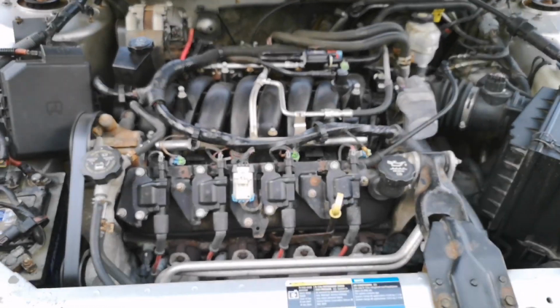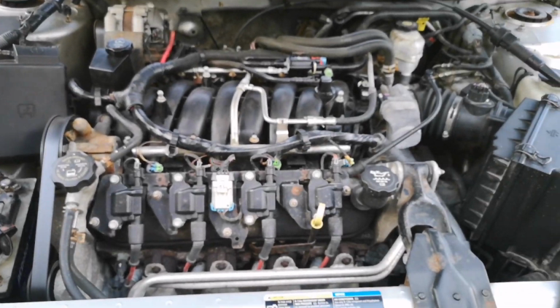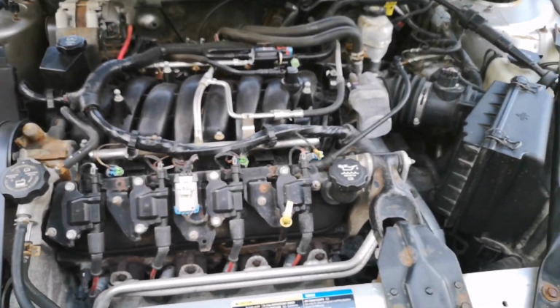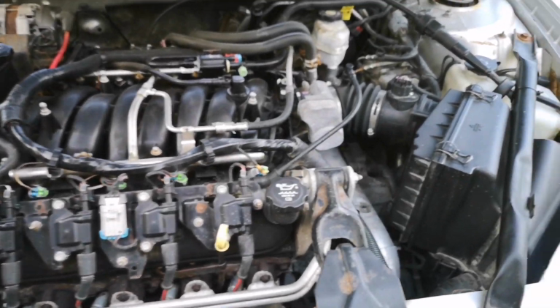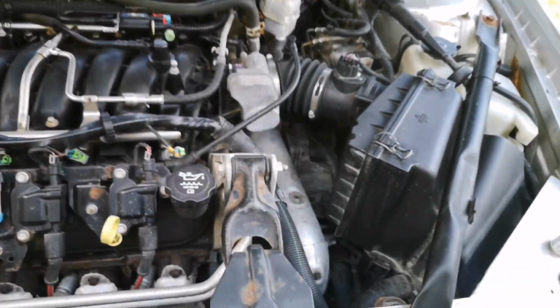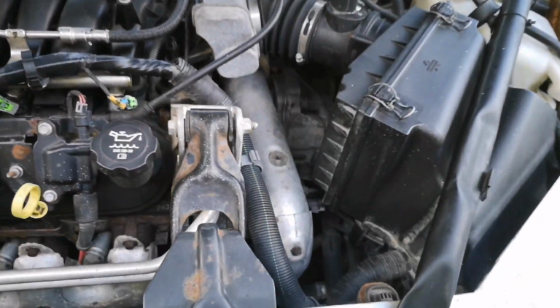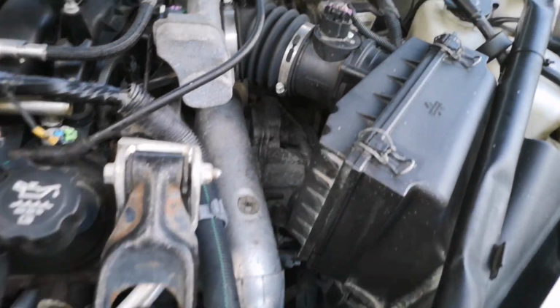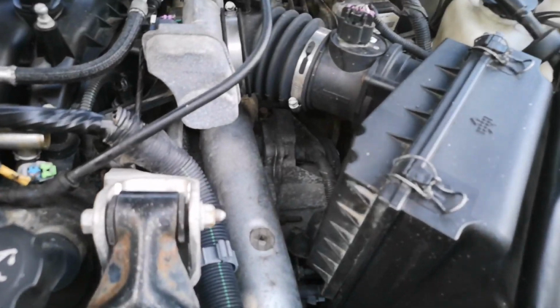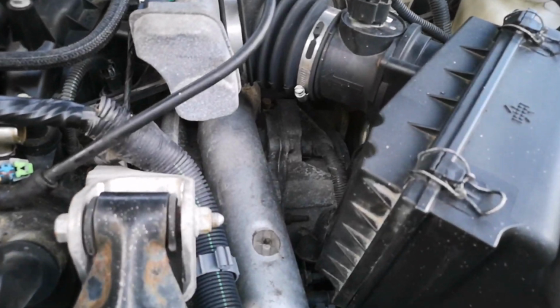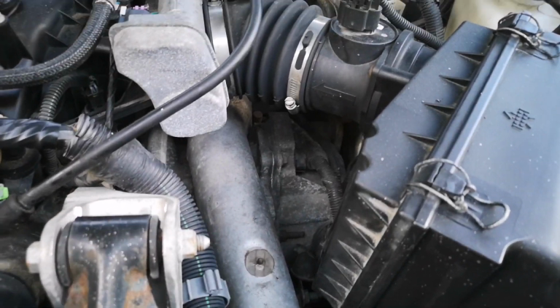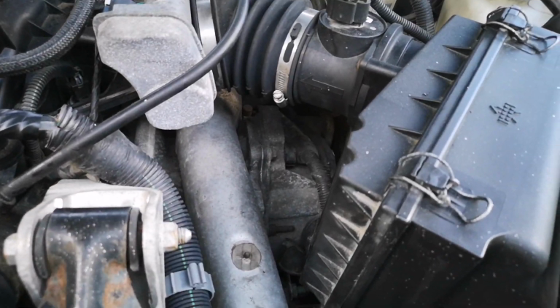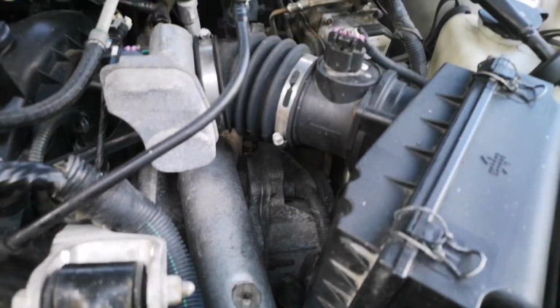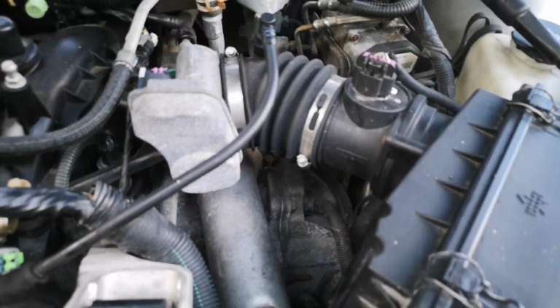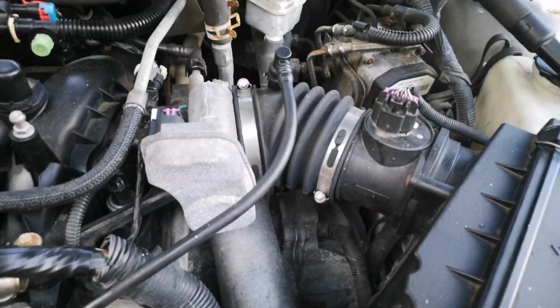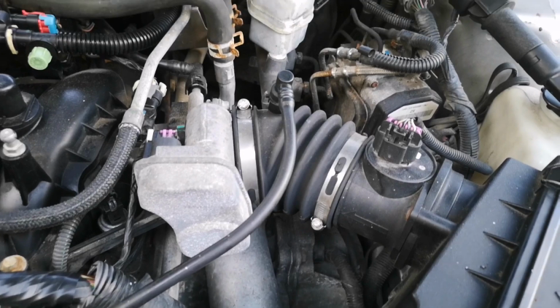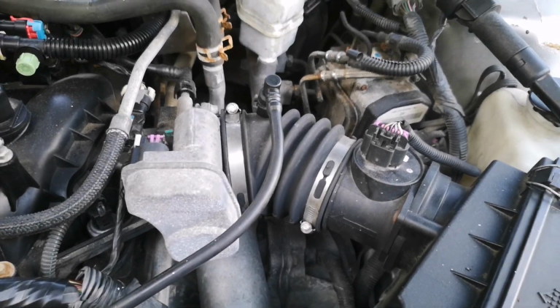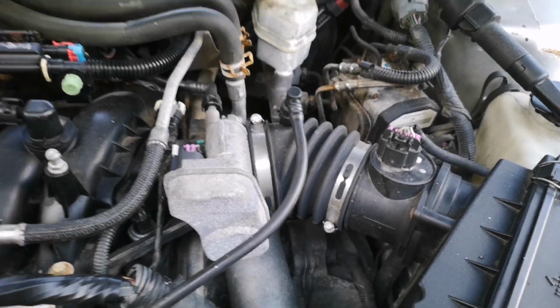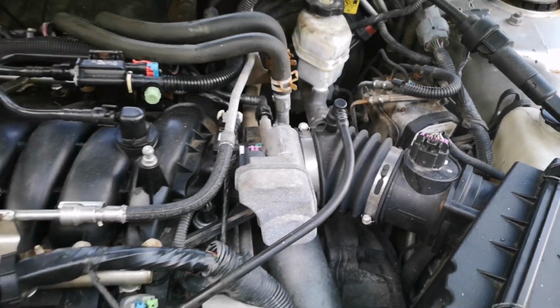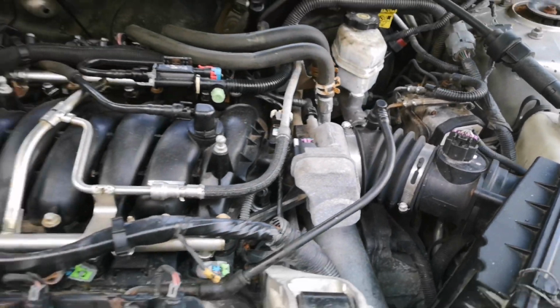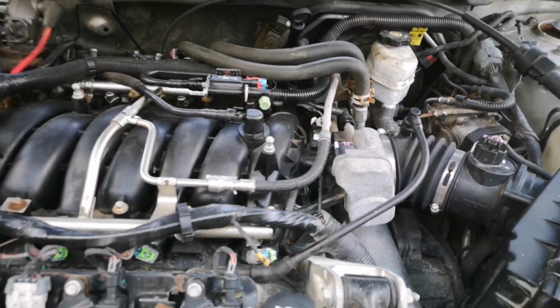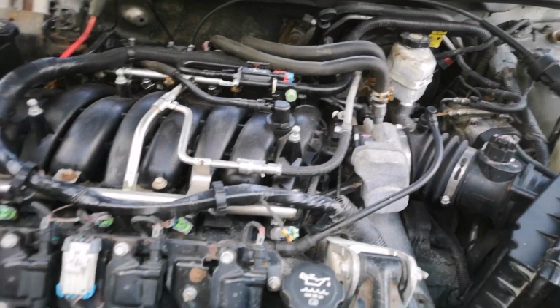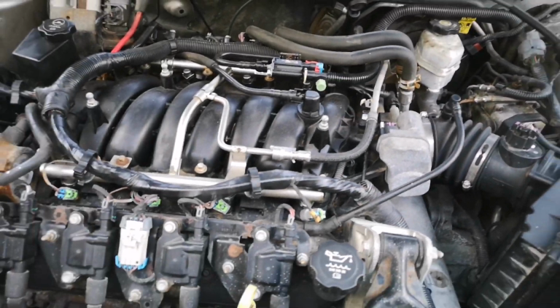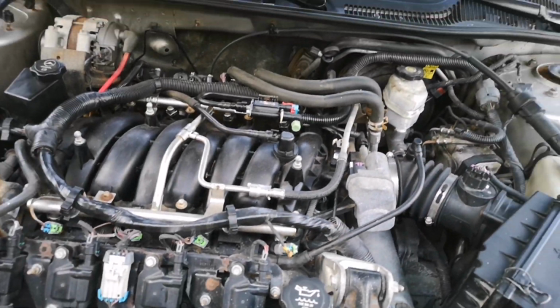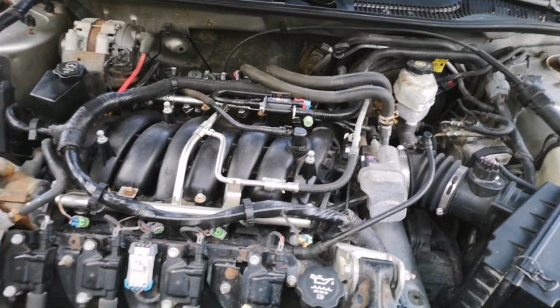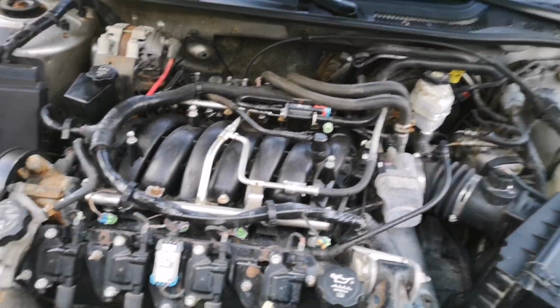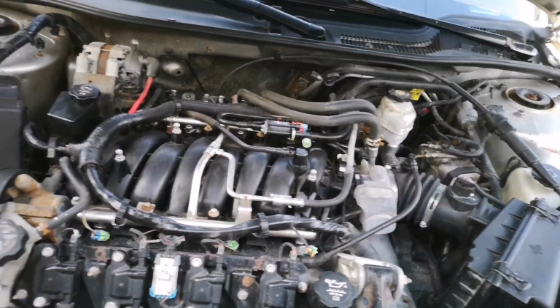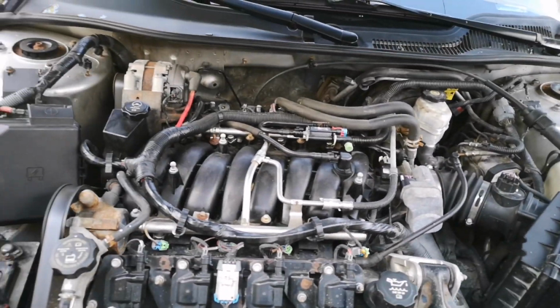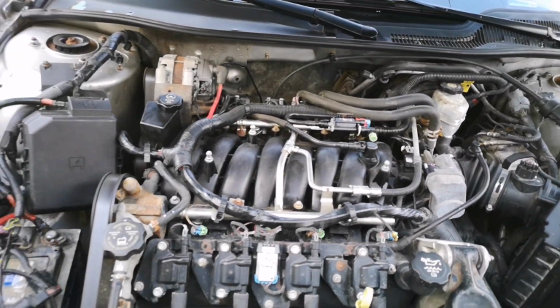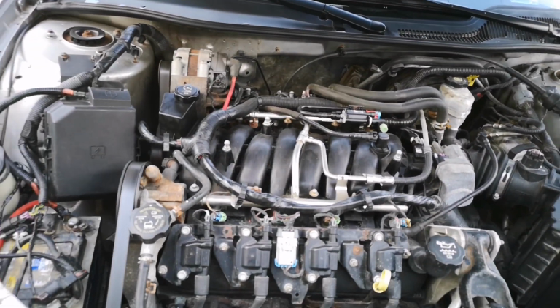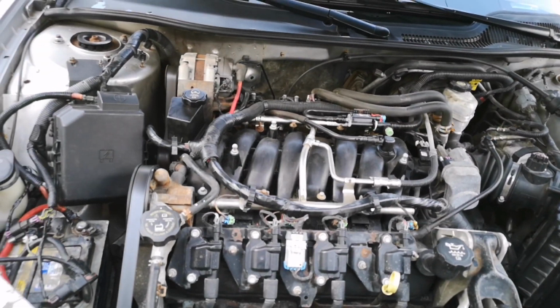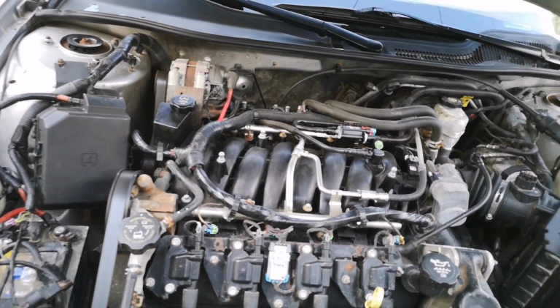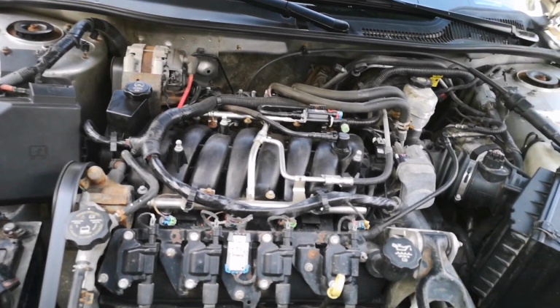You guys can see this transmission is not happy — you guys can hear that. Back clutches or something in there.